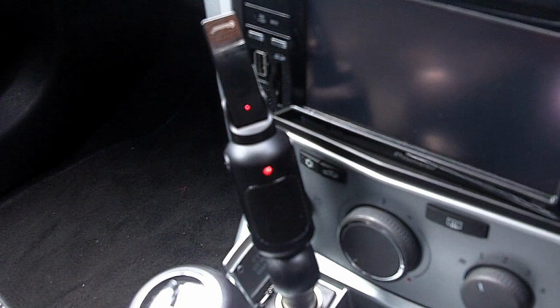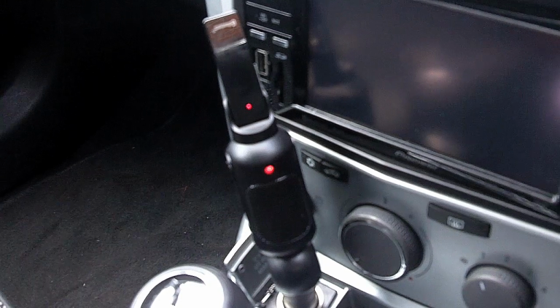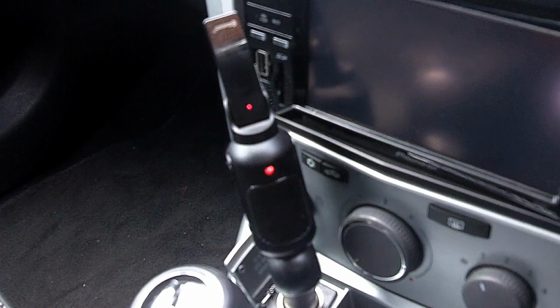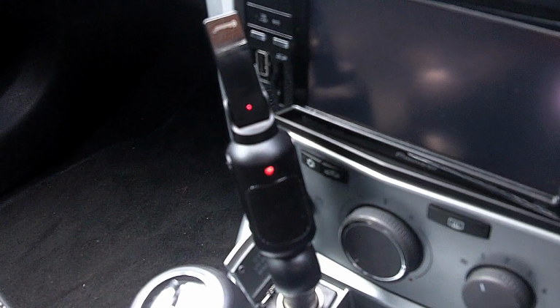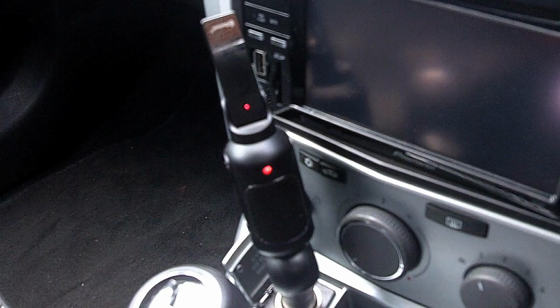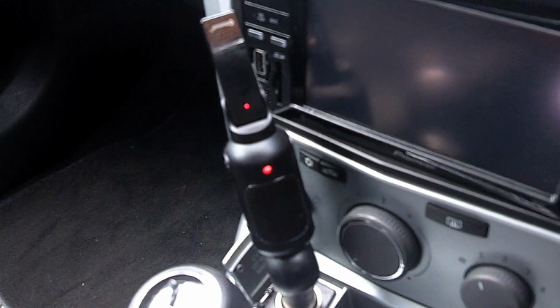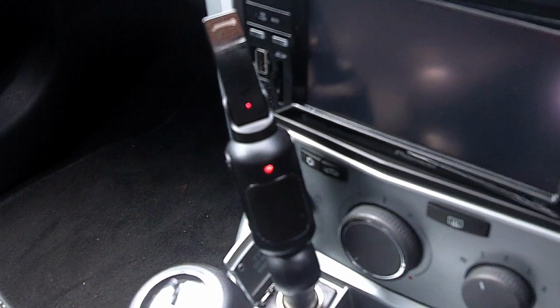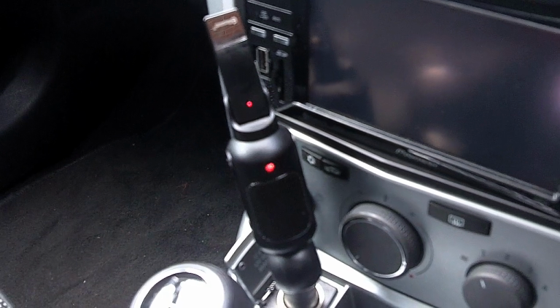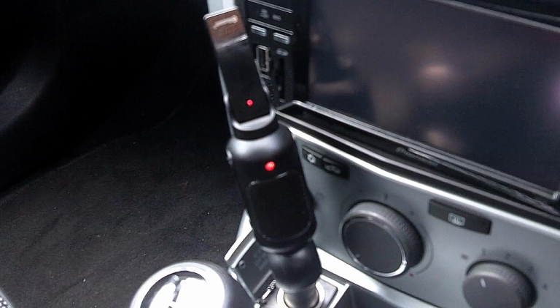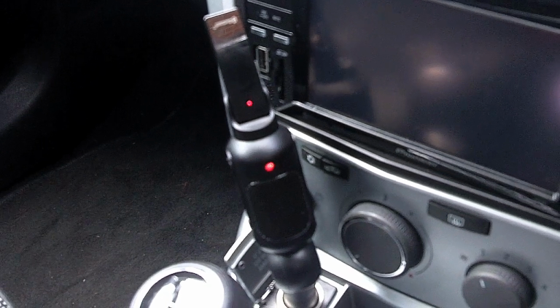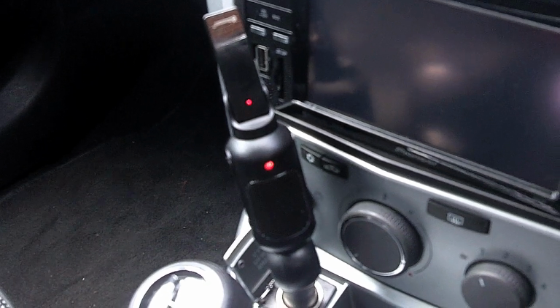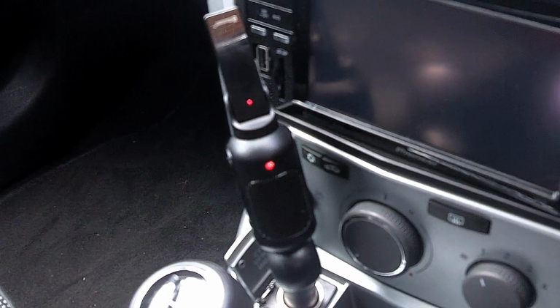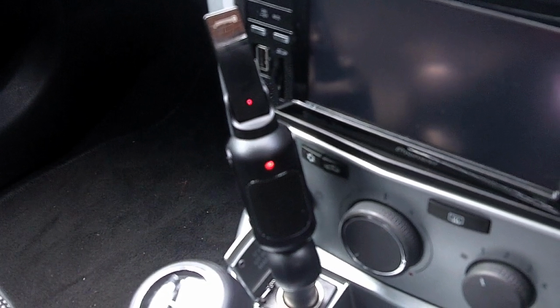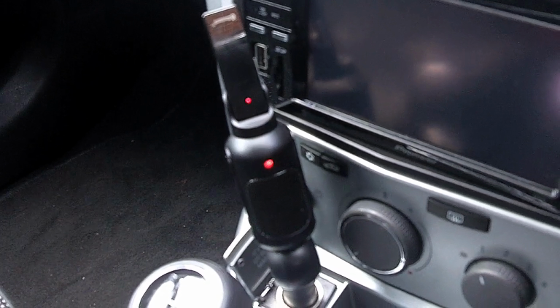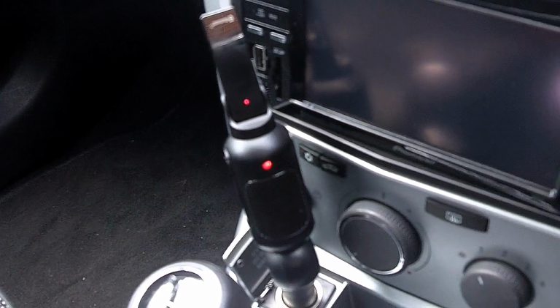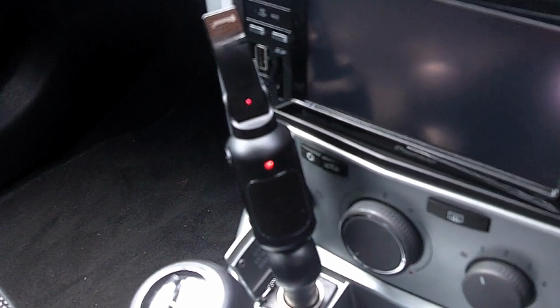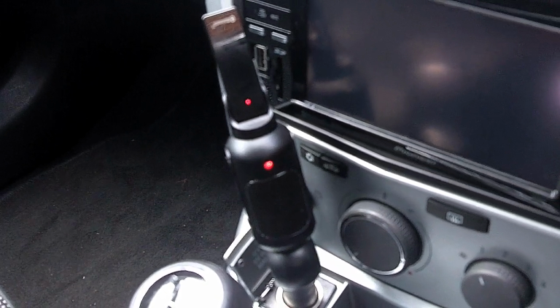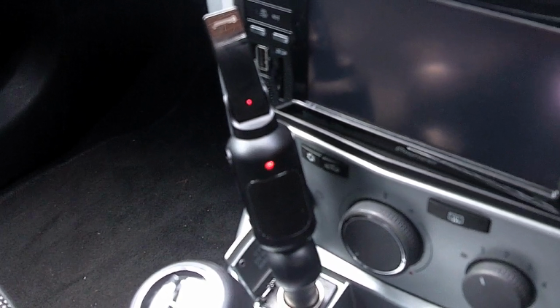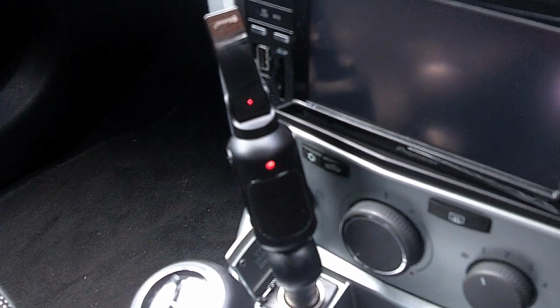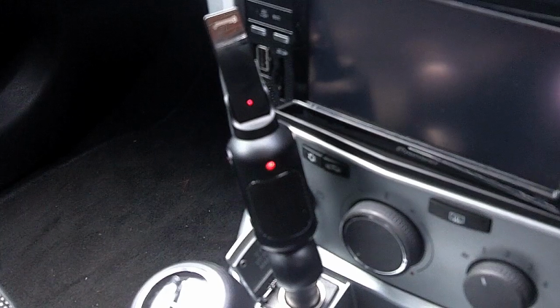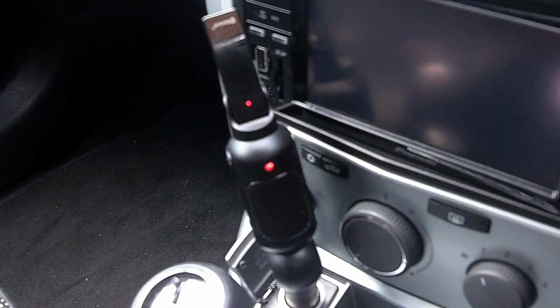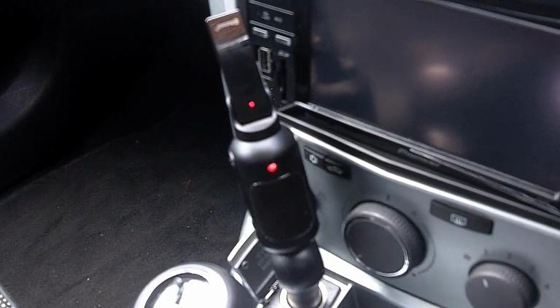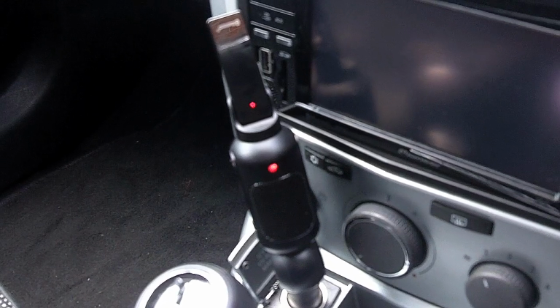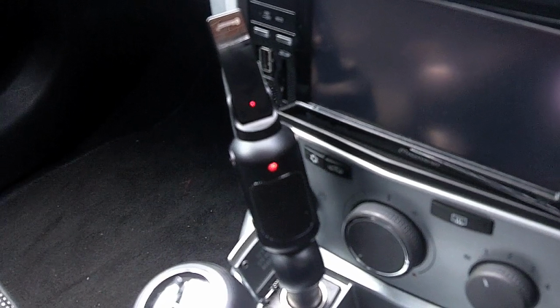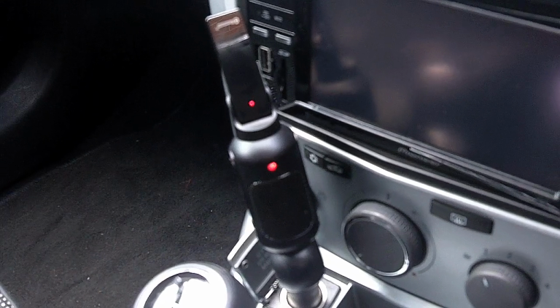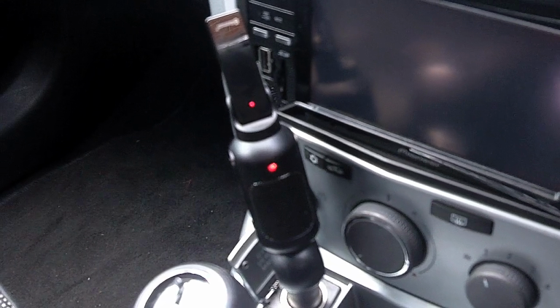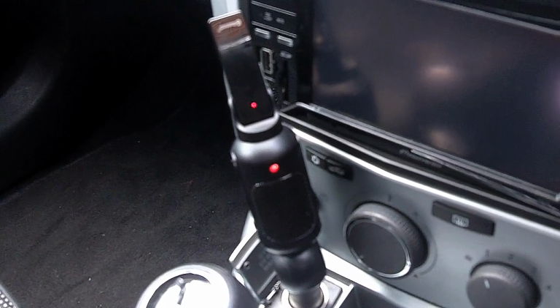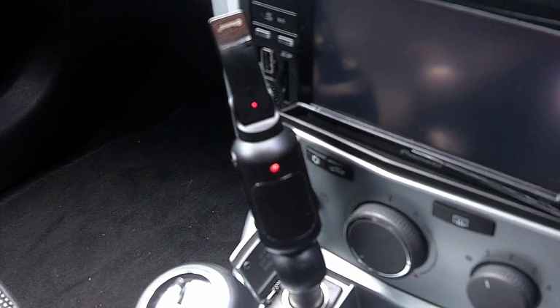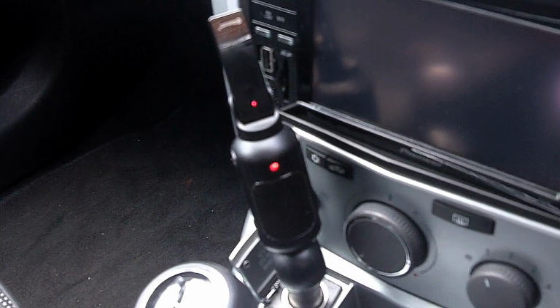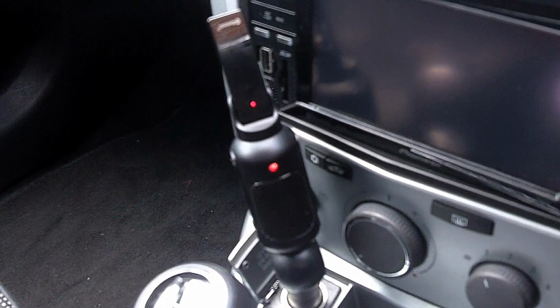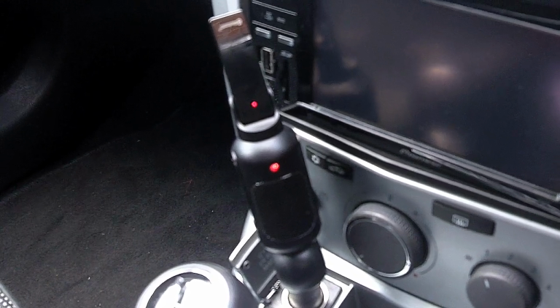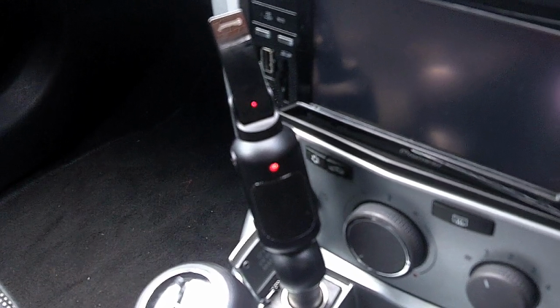Hi, I'm Dave from MobileFun and today I'd just like to quickly show you the Nexus Drive Hybrid Pro. It's a 3-in-1 combination of a Bluetooth headset, an in-car hands-free and a car charger.